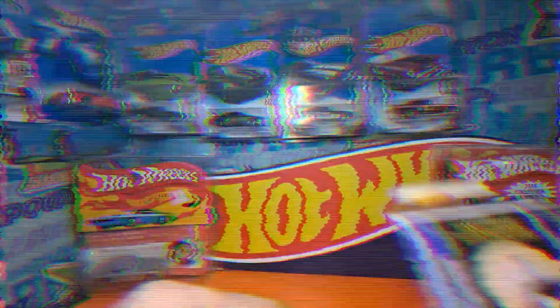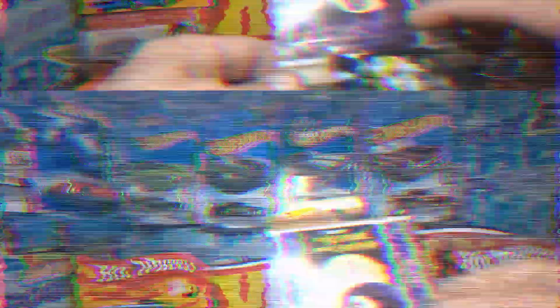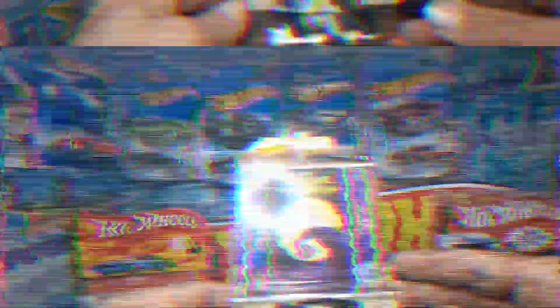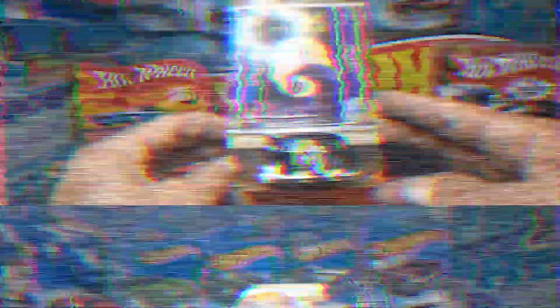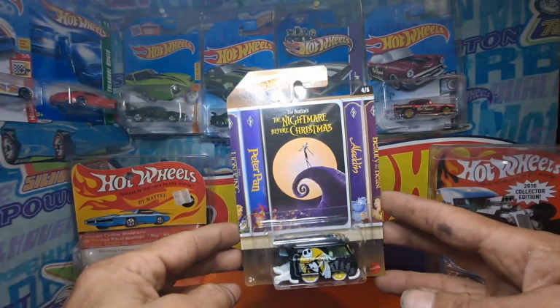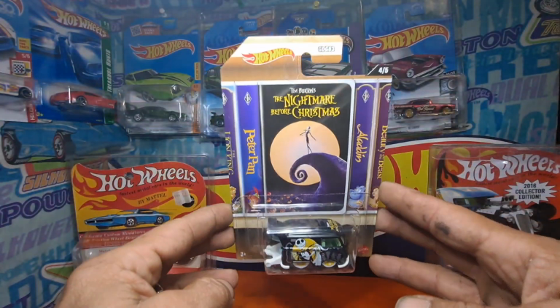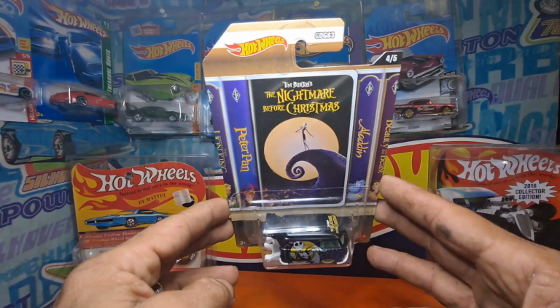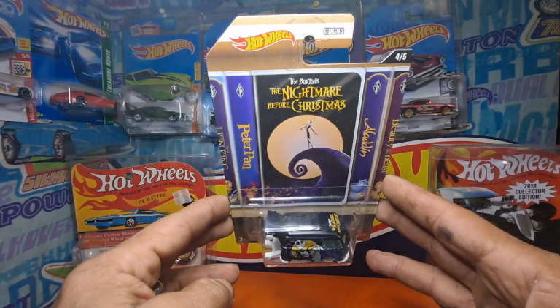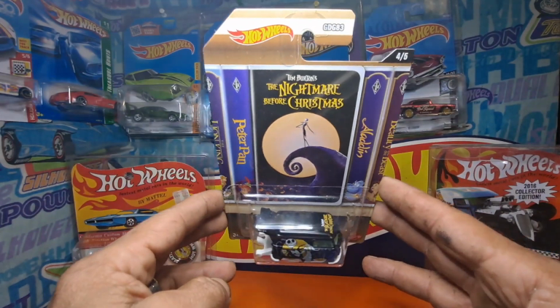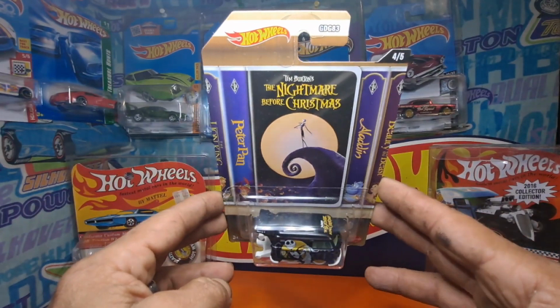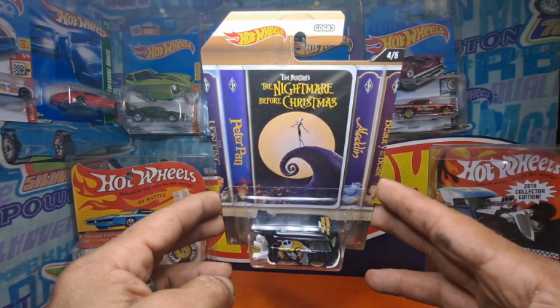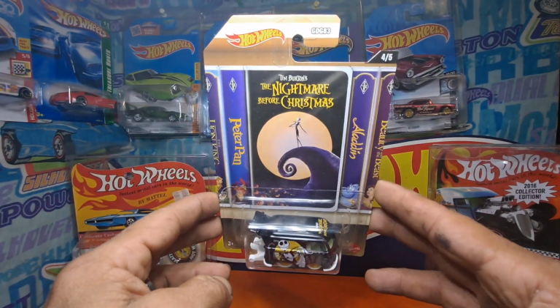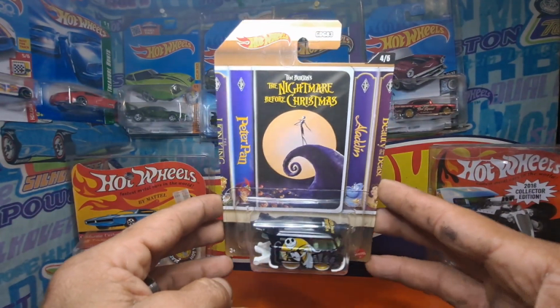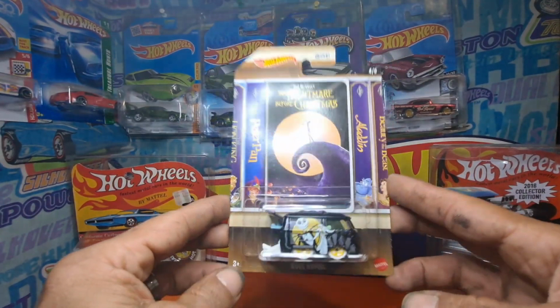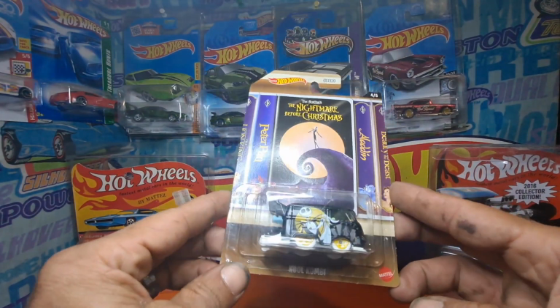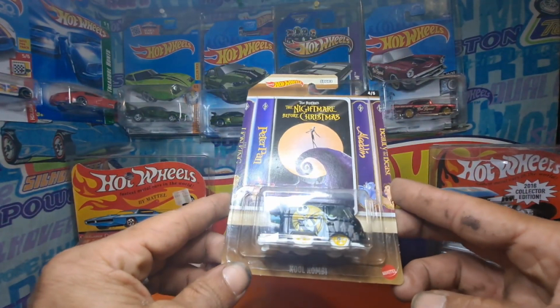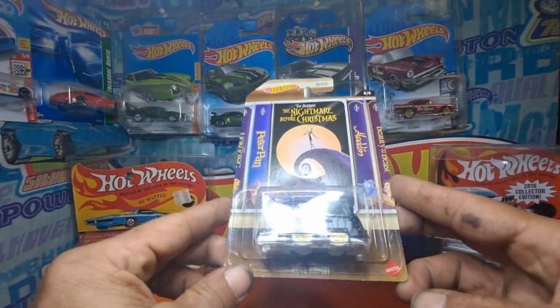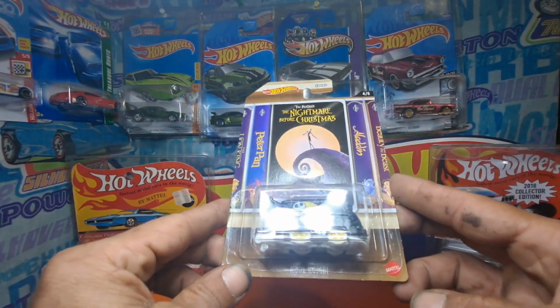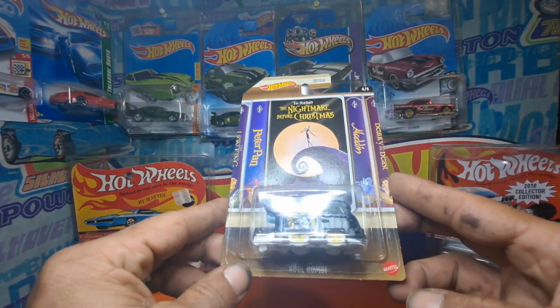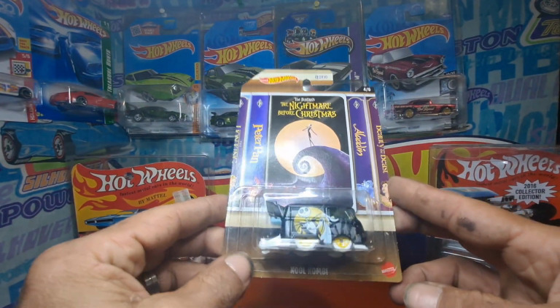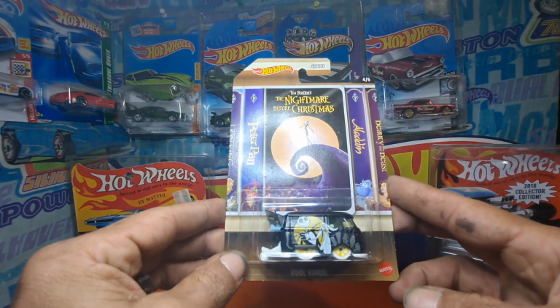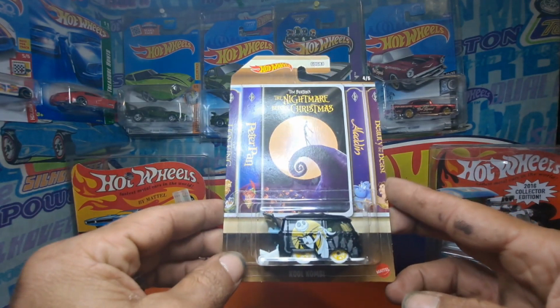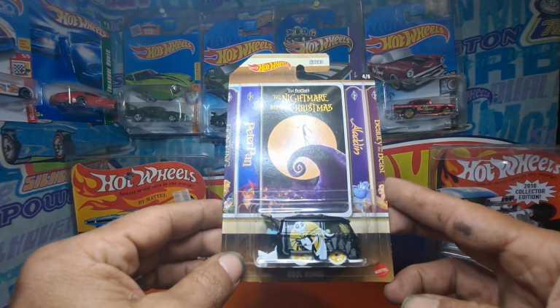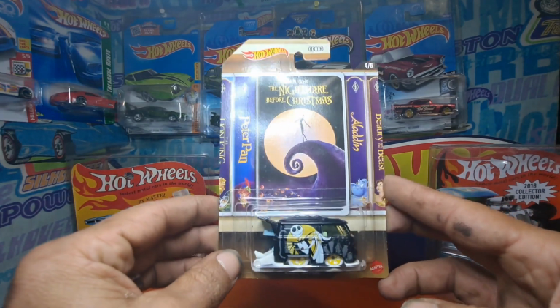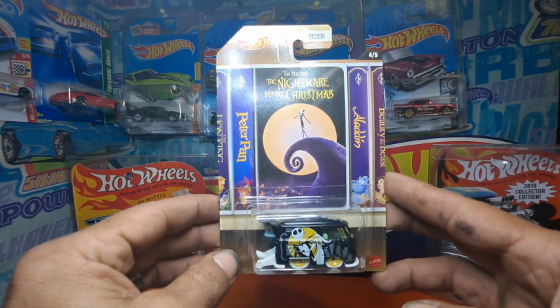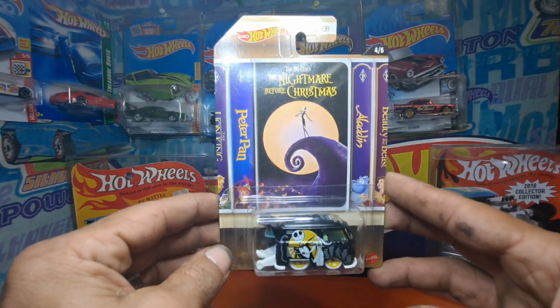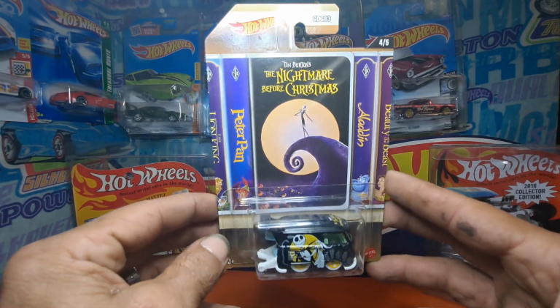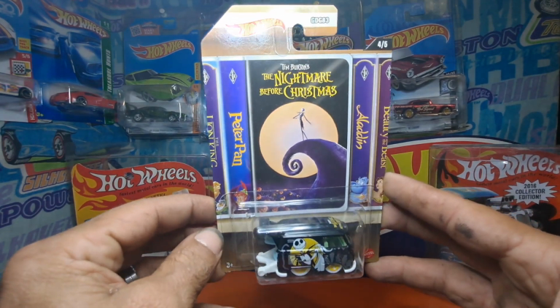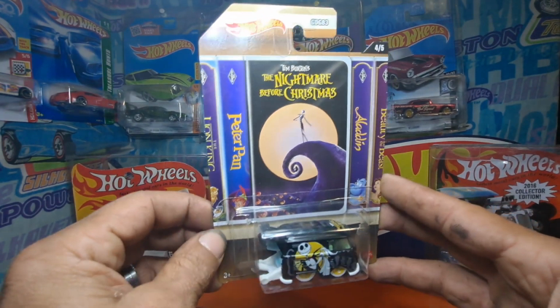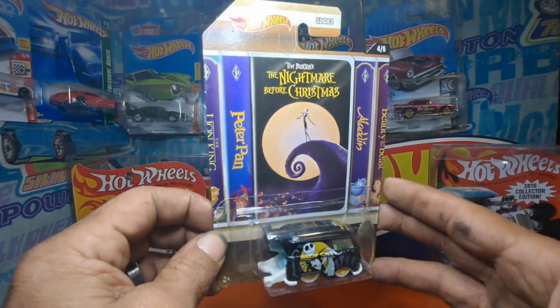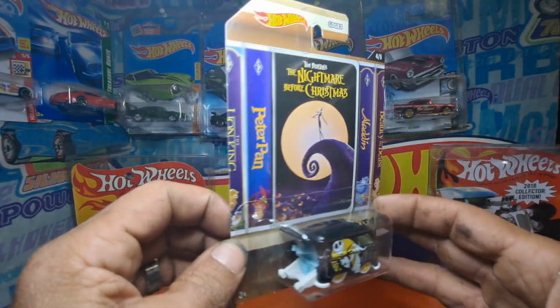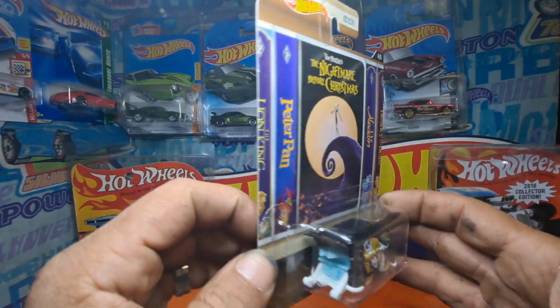And I got what I guess is the grail piece of the set — the Cool Combi, Nightmare Before Christmas, Tim Burton's.